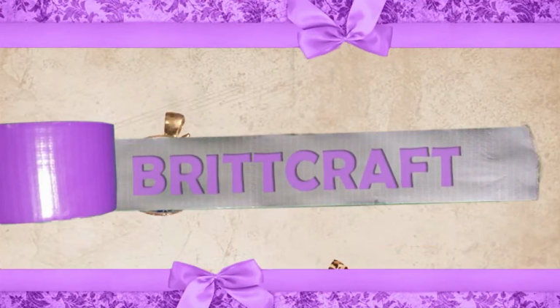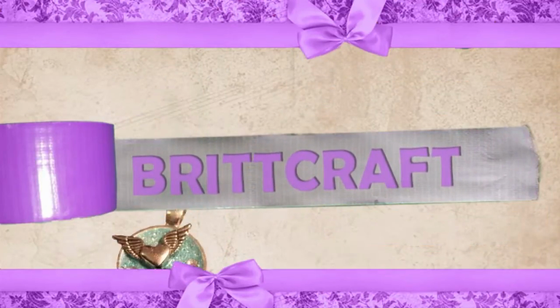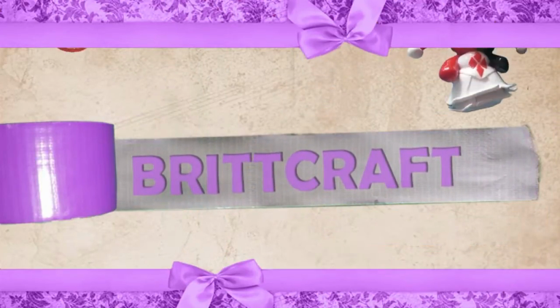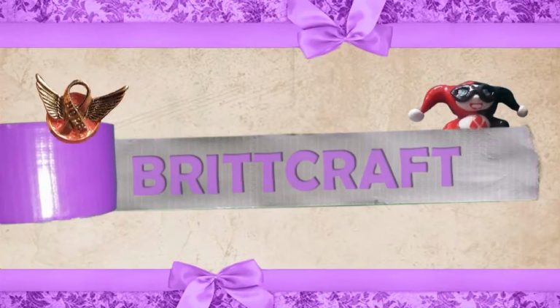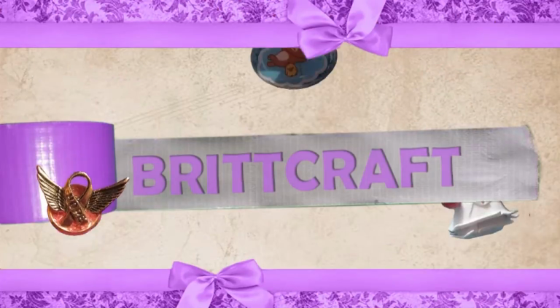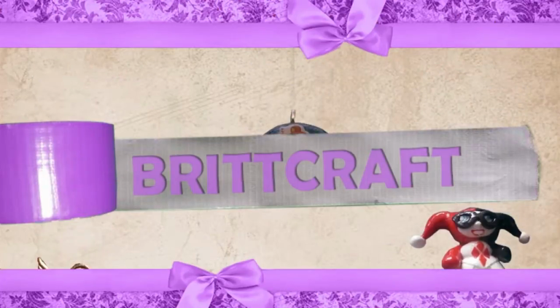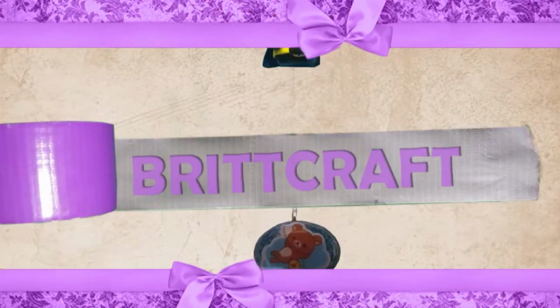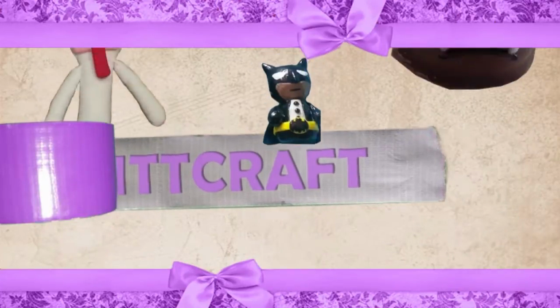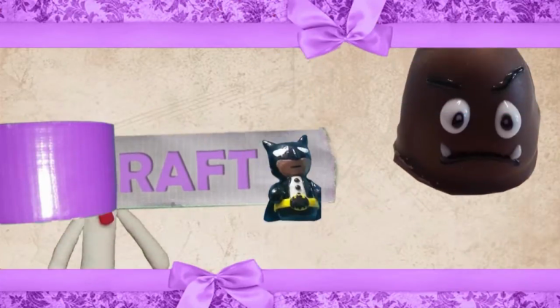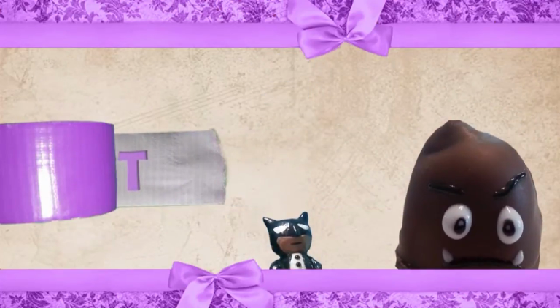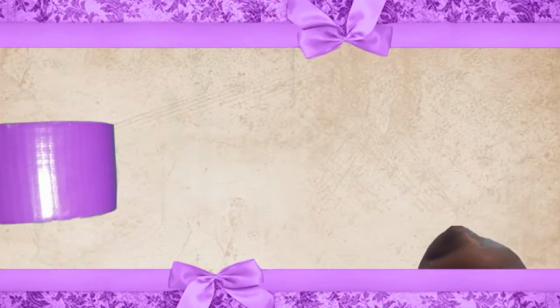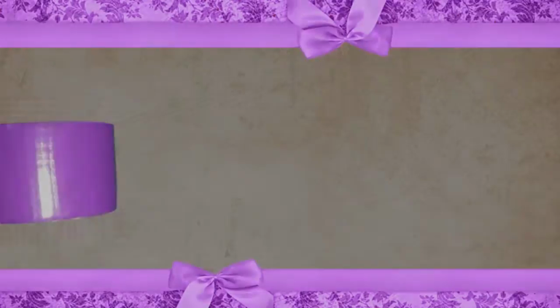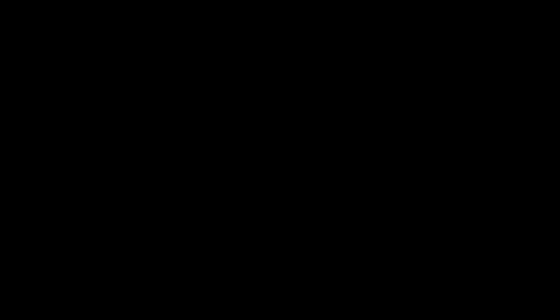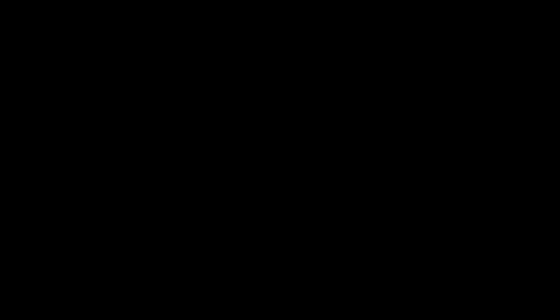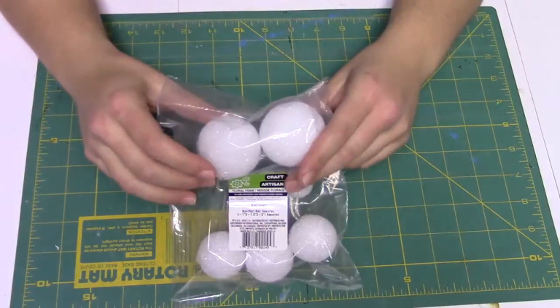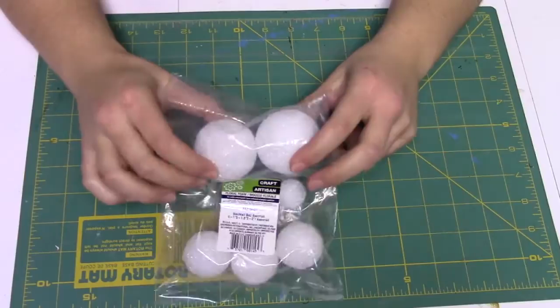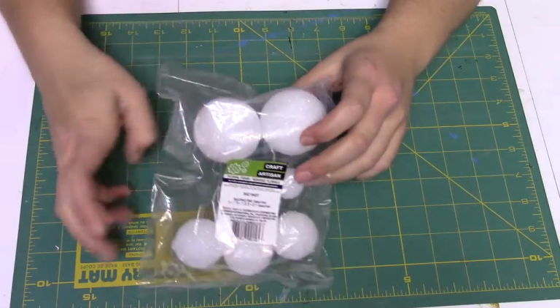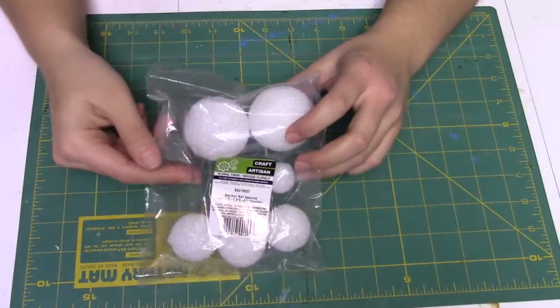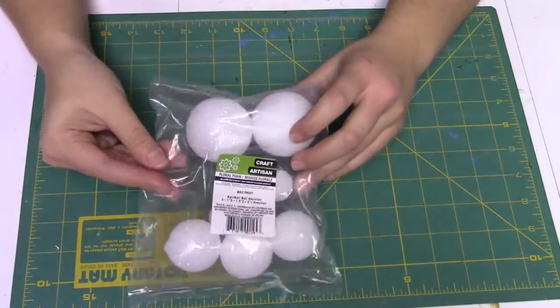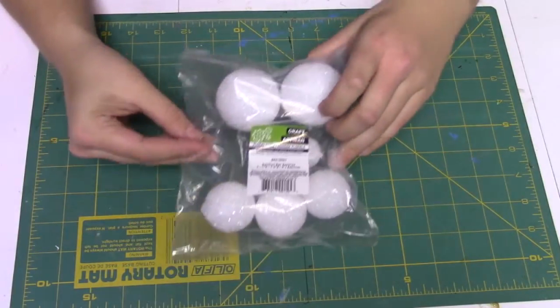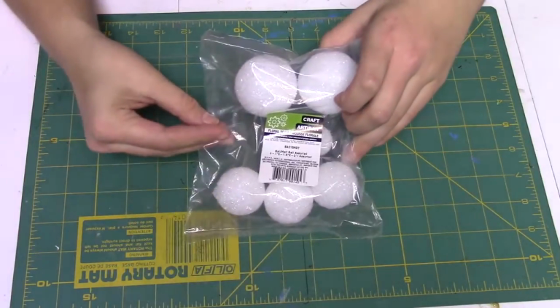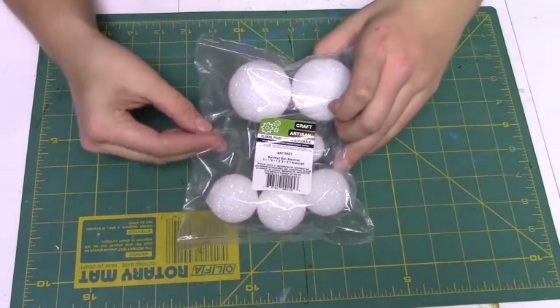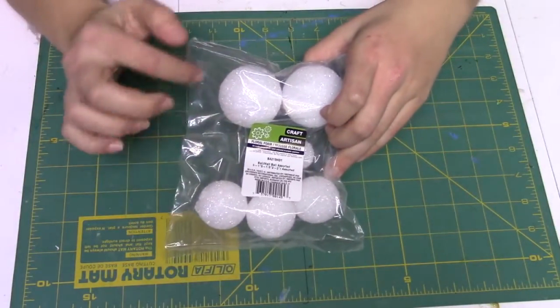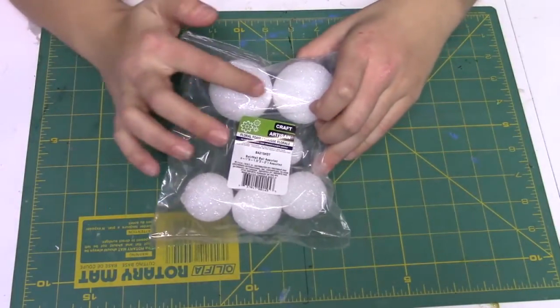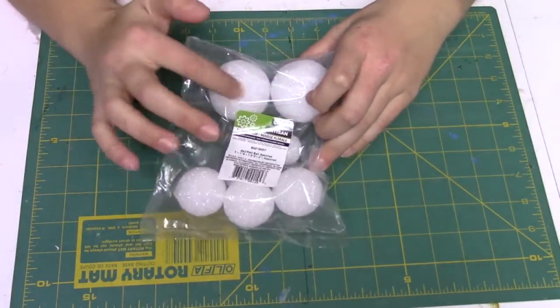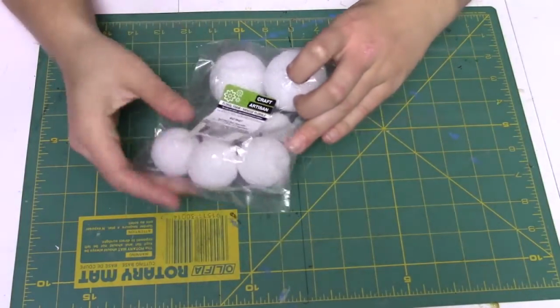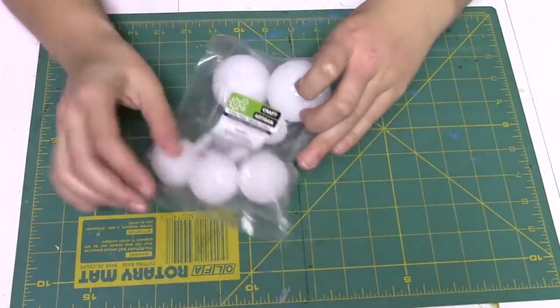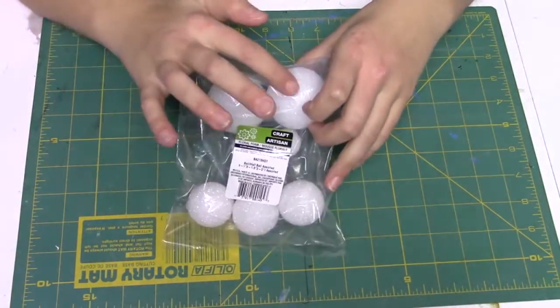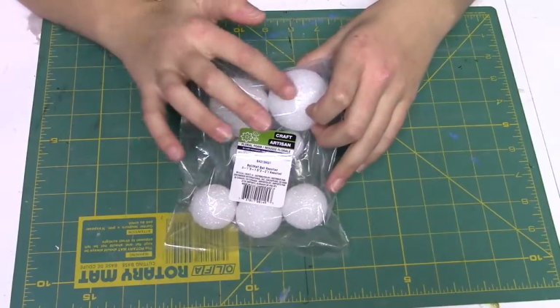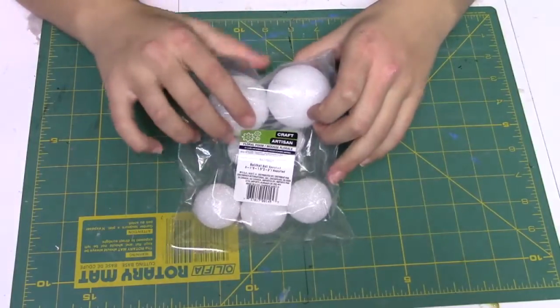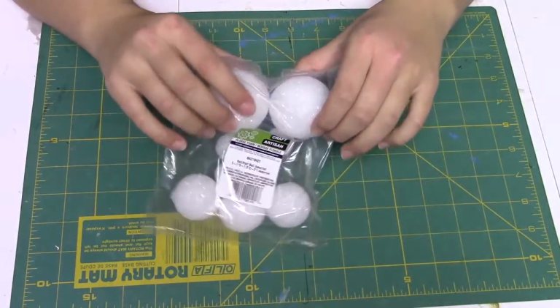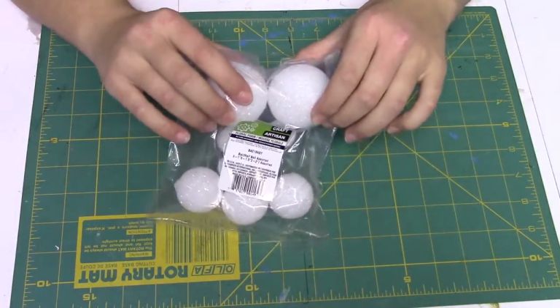Hey everyone, welcome back! On today's video I'm going to be showing you guys how to make some pokeballs for a cosplay or for whatever you guys want, out of some styrofoam balls. I got this bag of styrofoam balls at the dollar store.